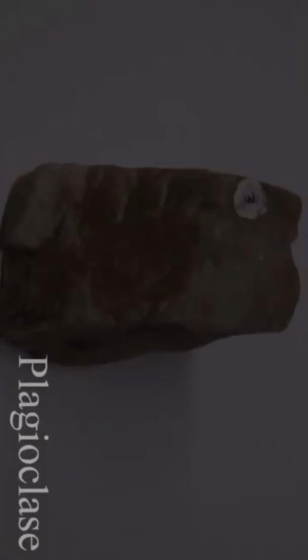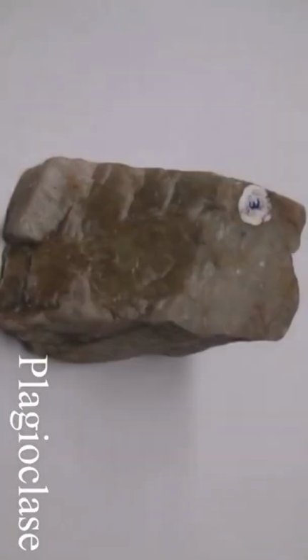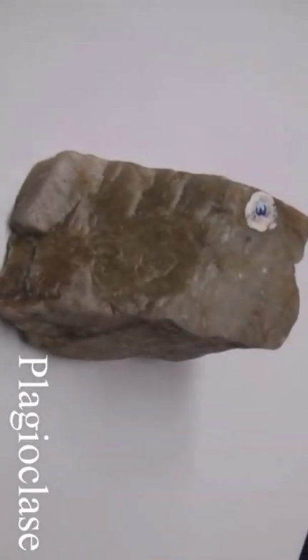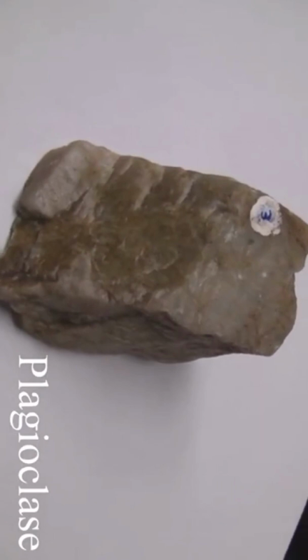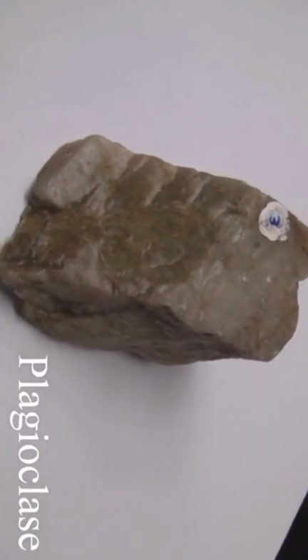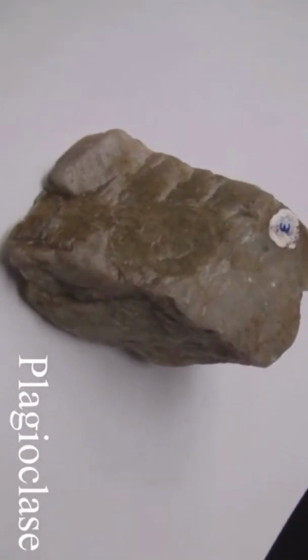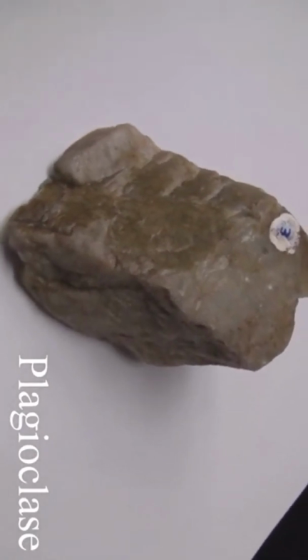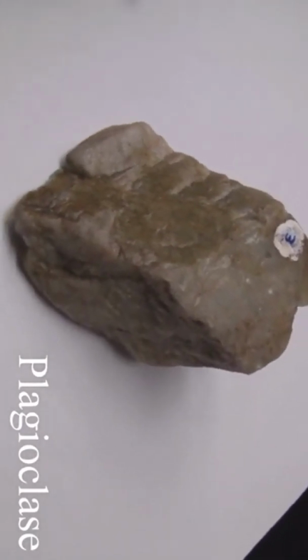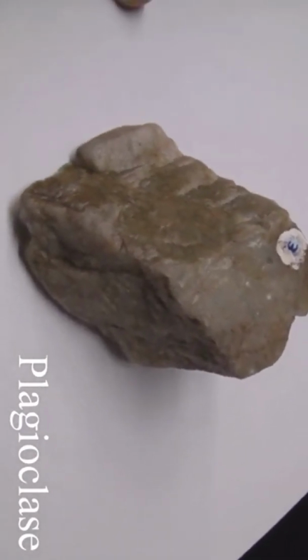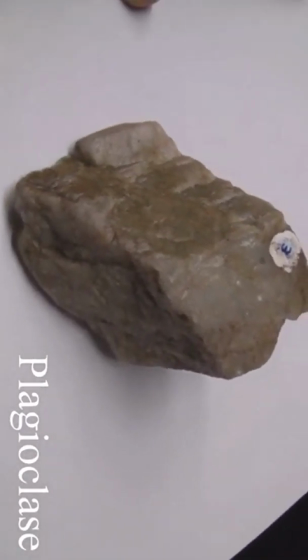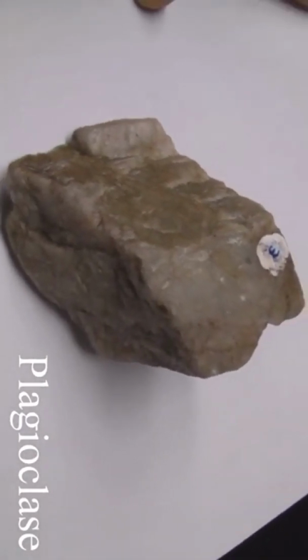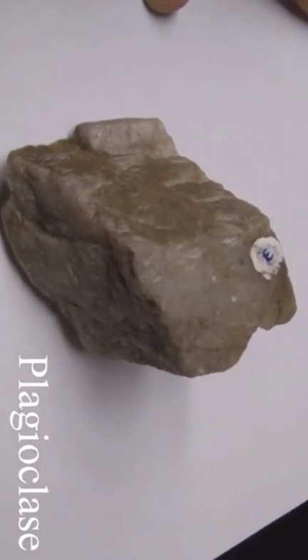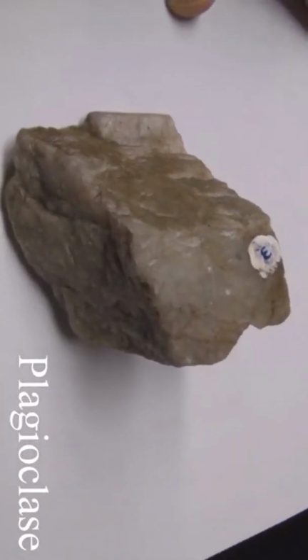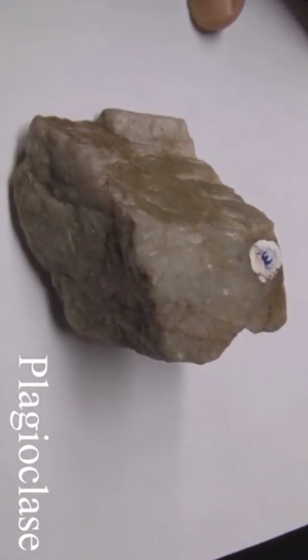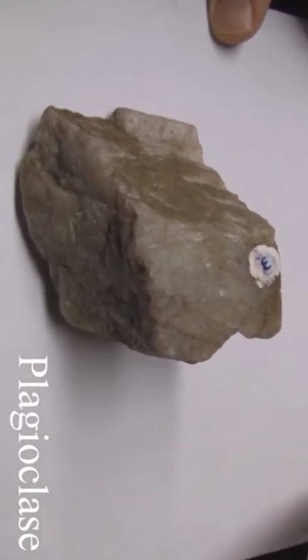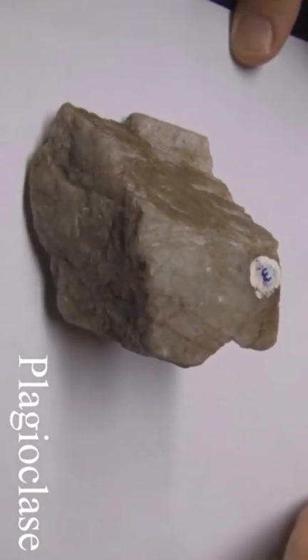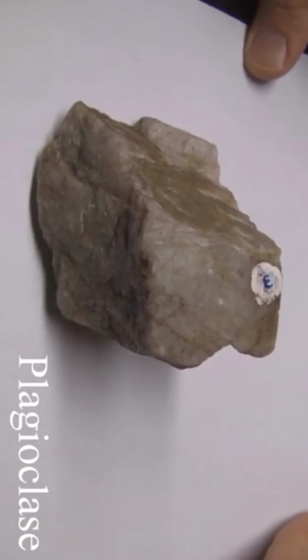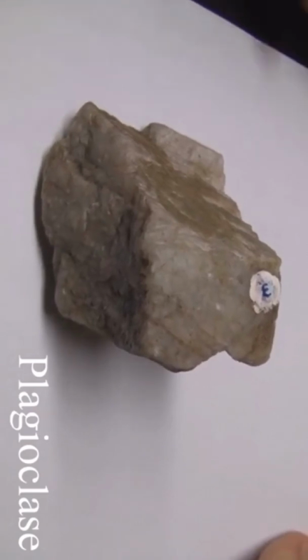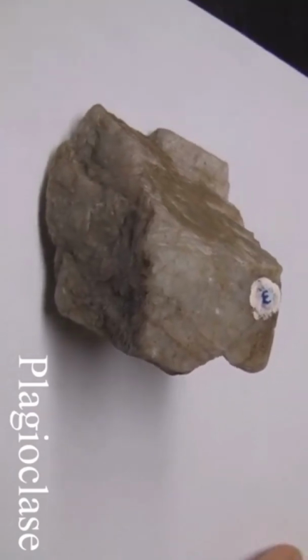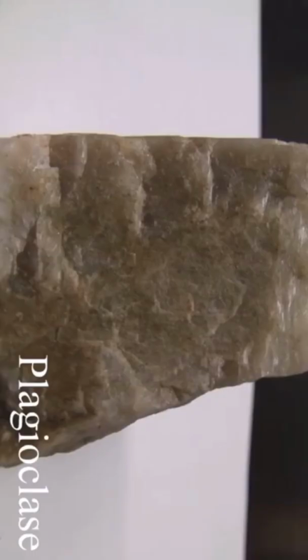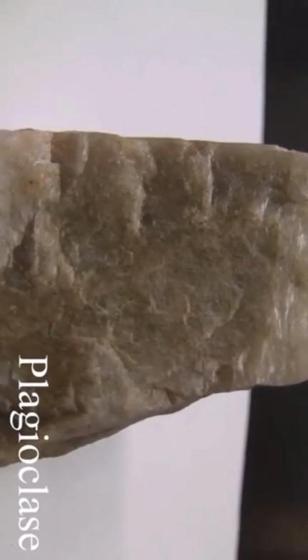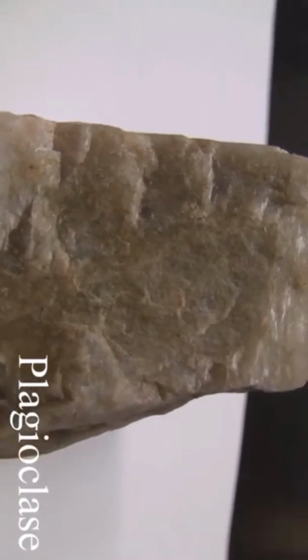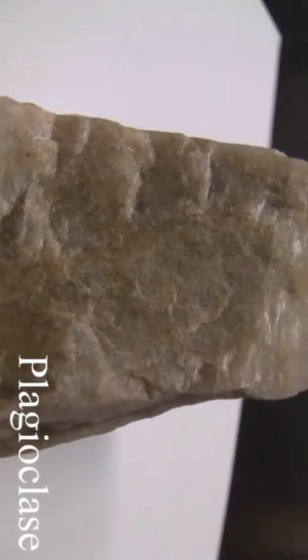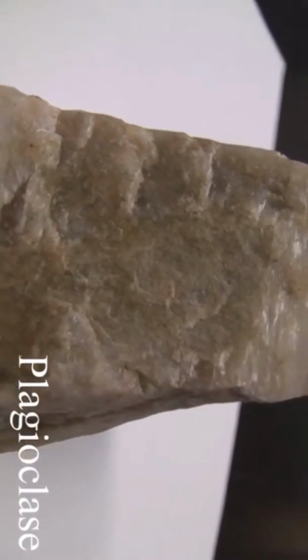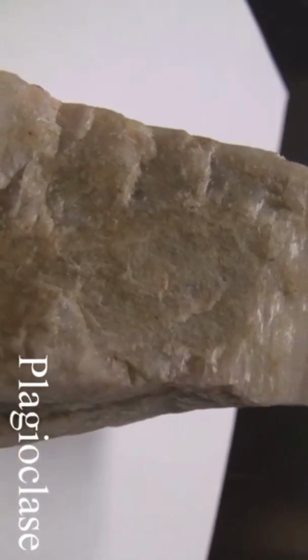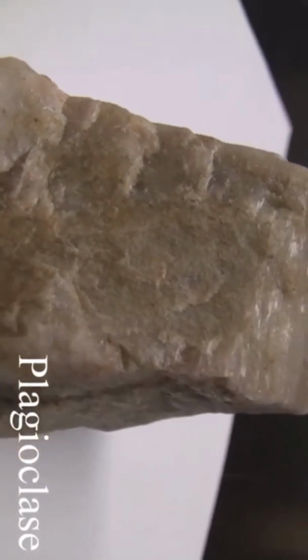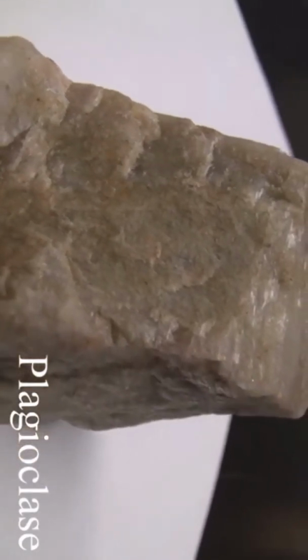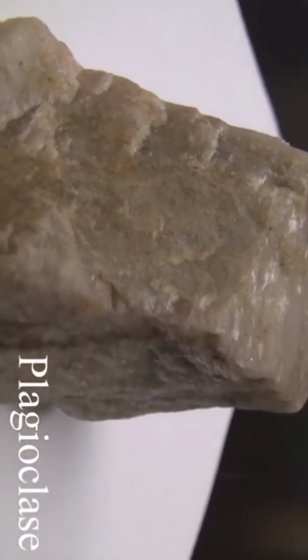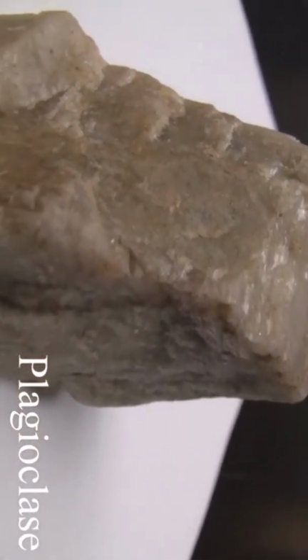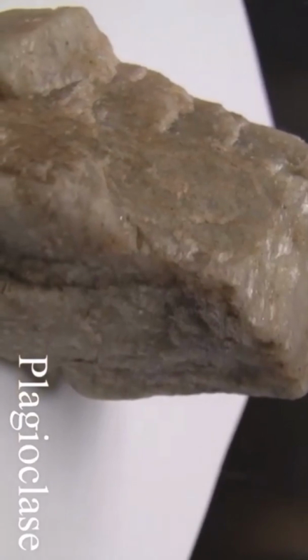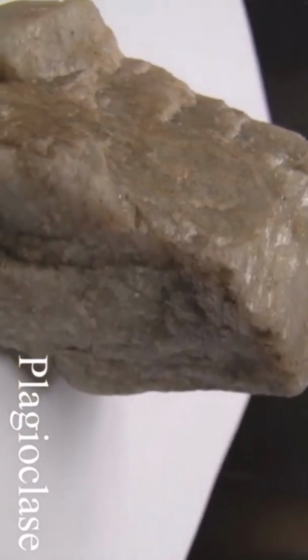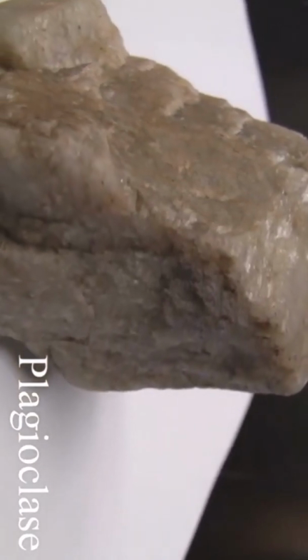Plagioclase has a hardness of six and a non-metallic luster. It streaks white and has good cleavage at right angles and twinning striations. It's usually light in color, white or gray.